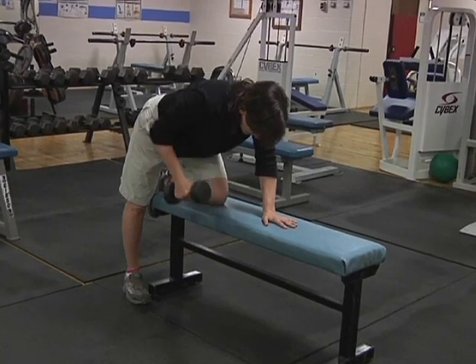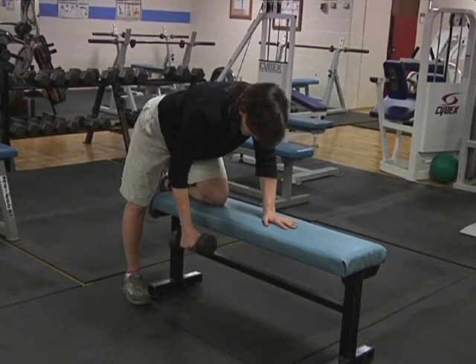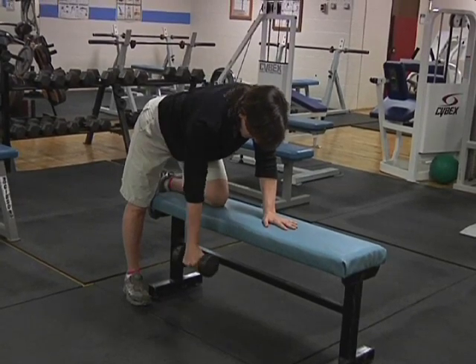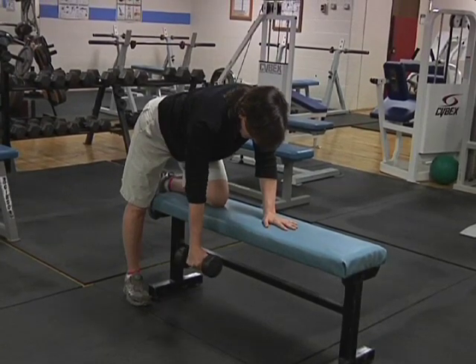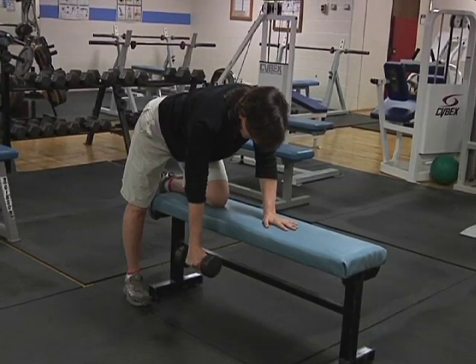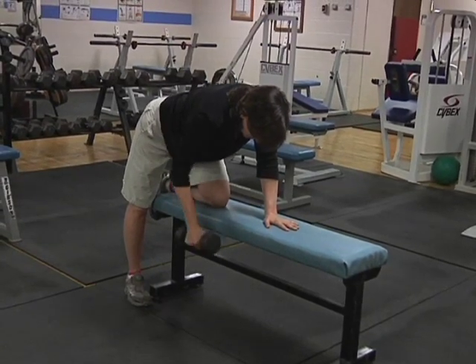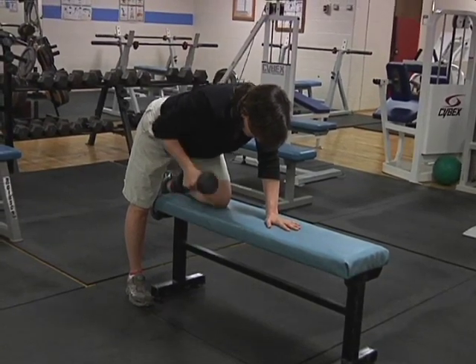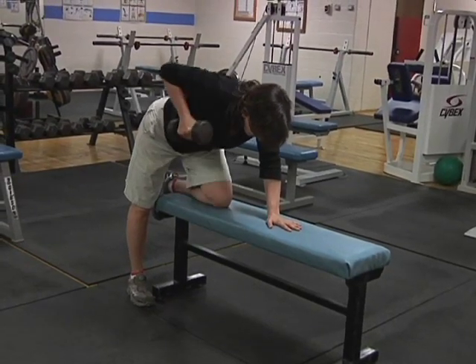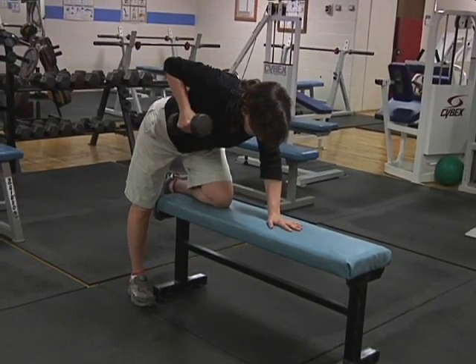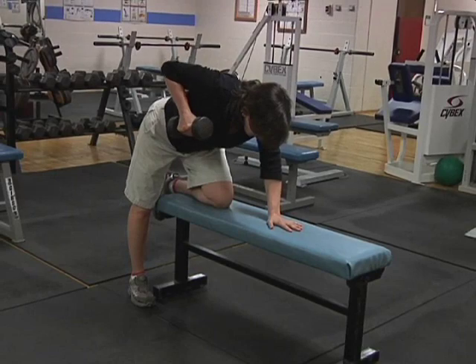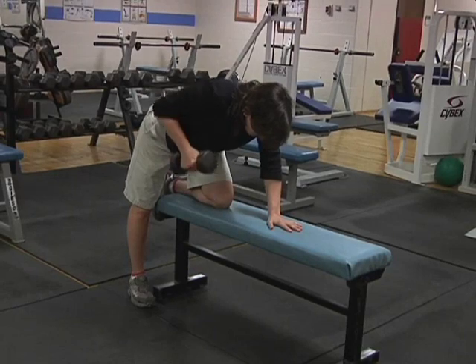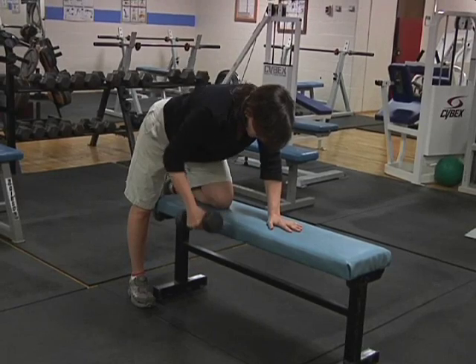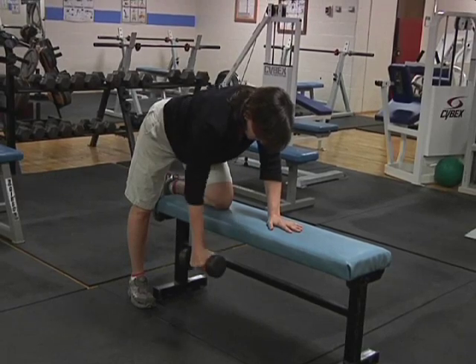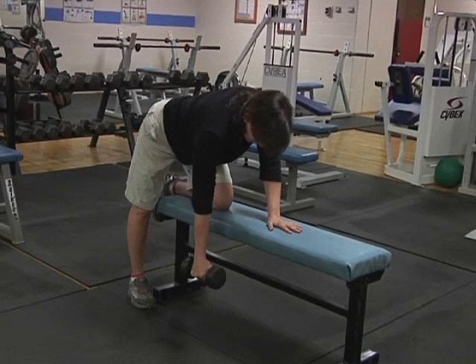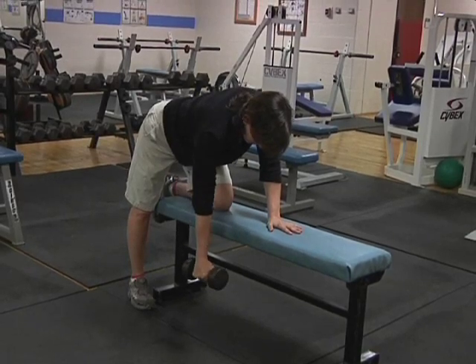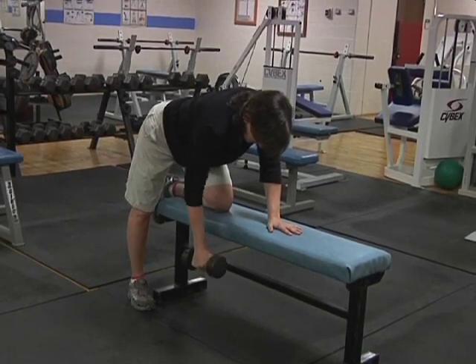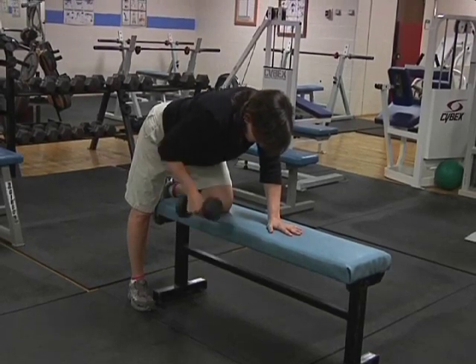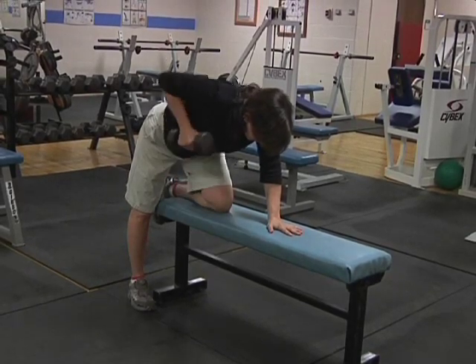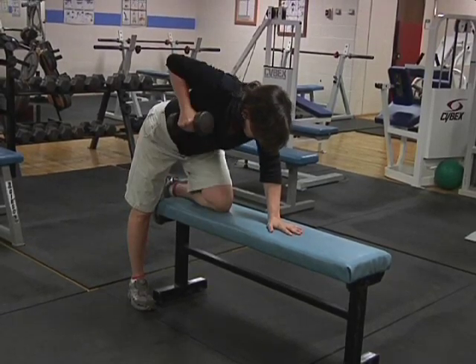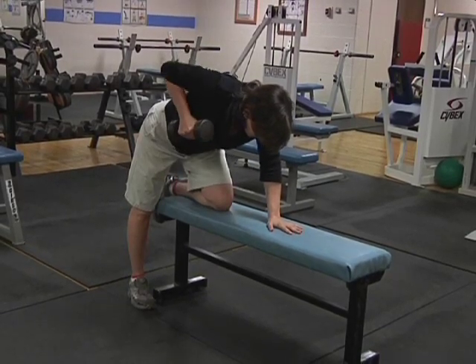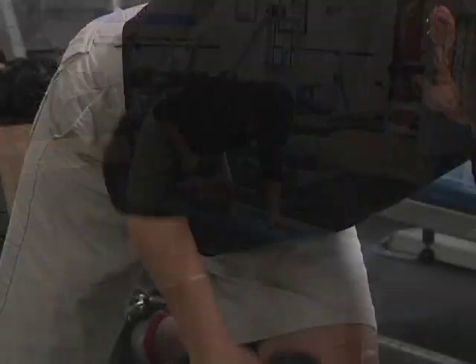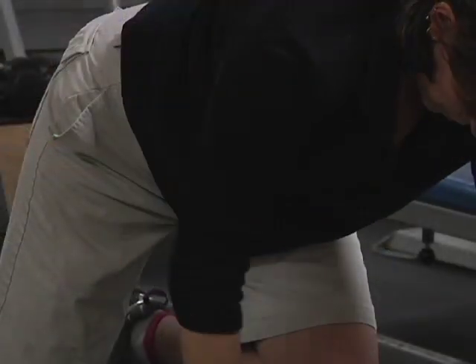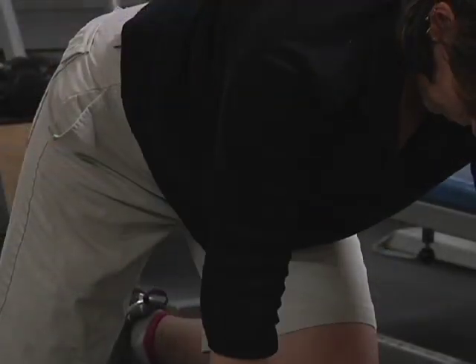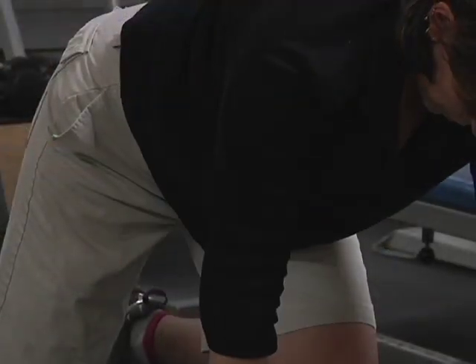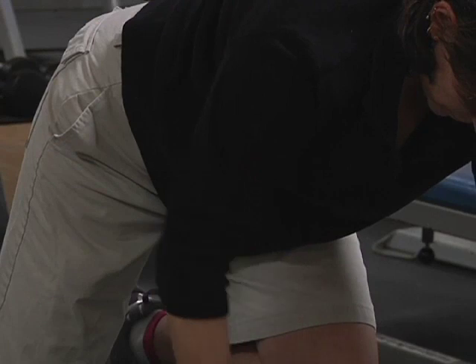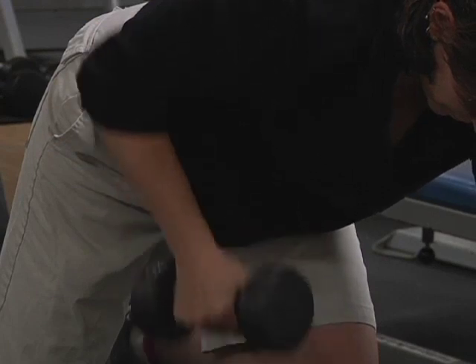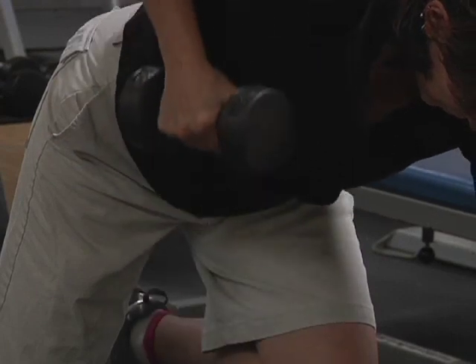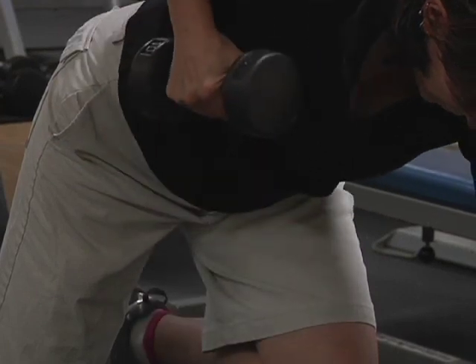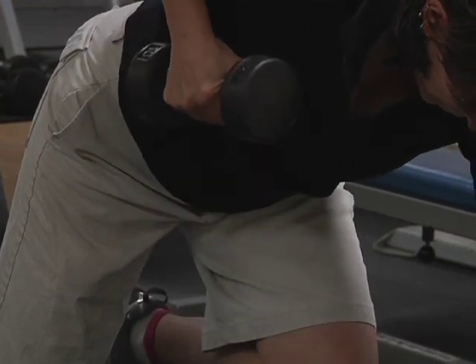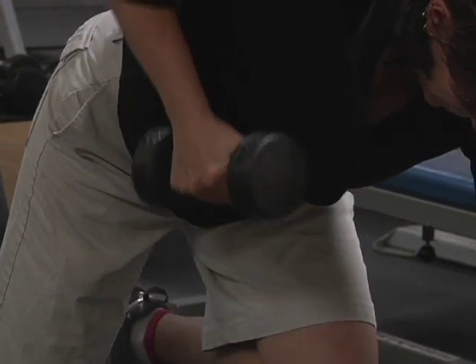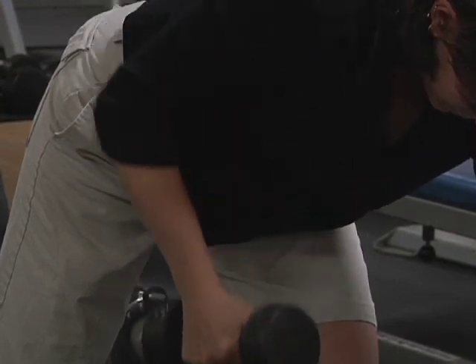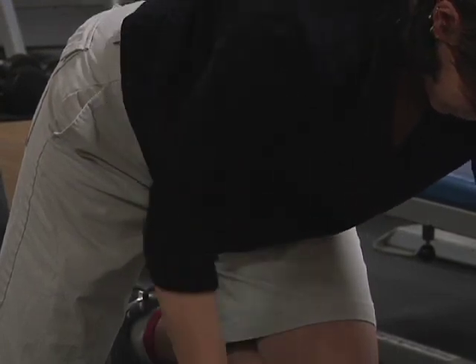Grasp the dumbbell with your palms facing in. Rest your opposite hand and knee on a bench. With a stable upper body, pull the dumbbell as high as possible.